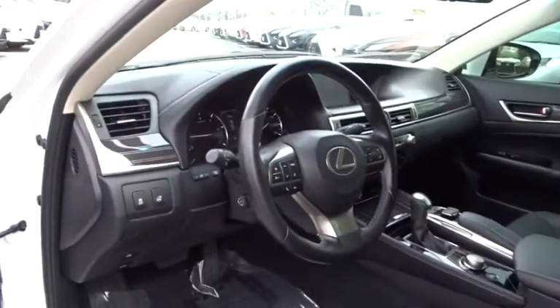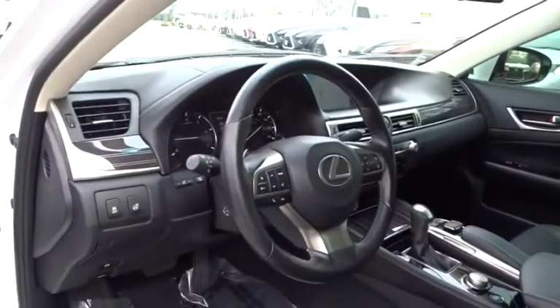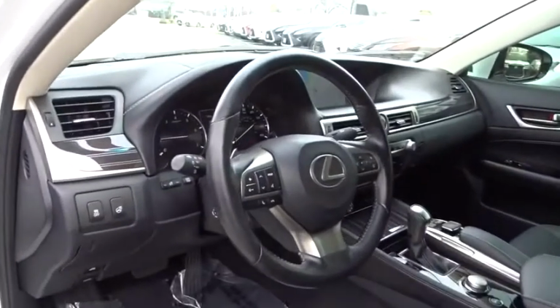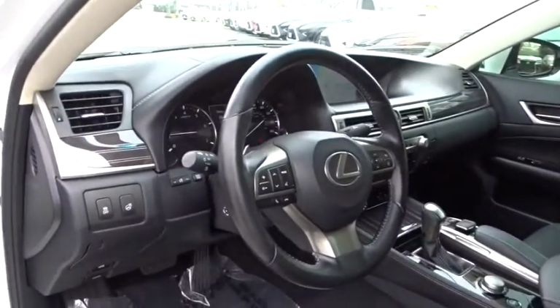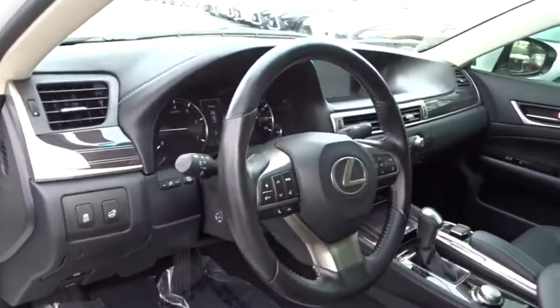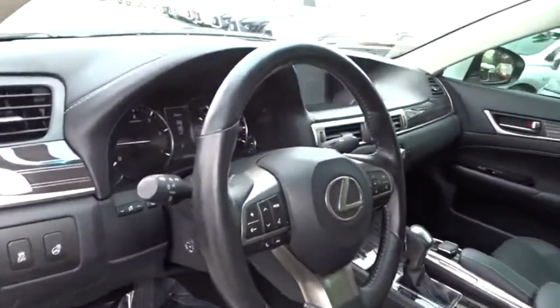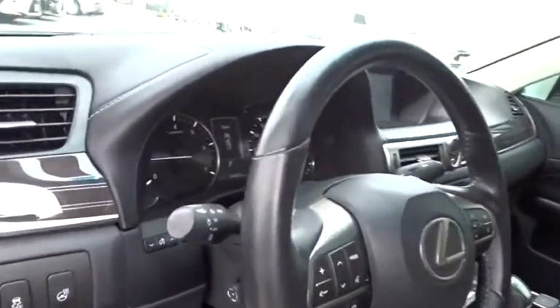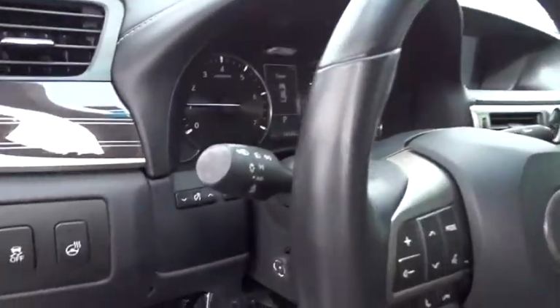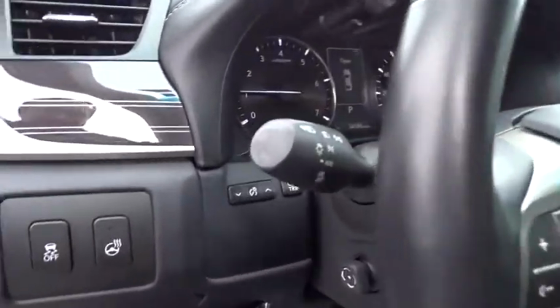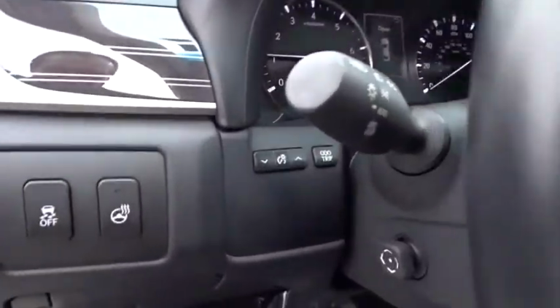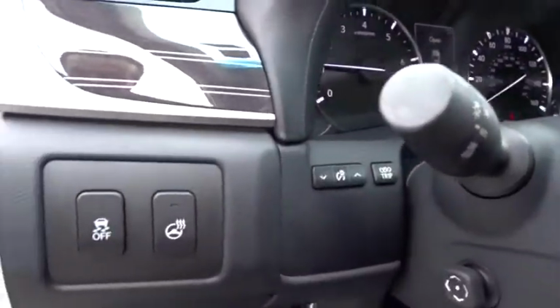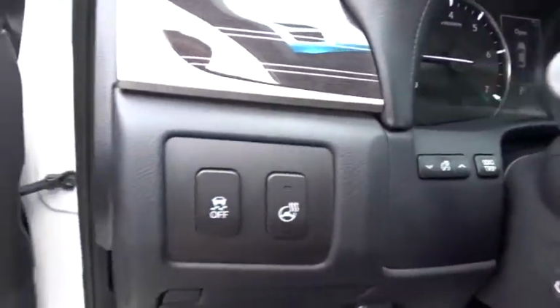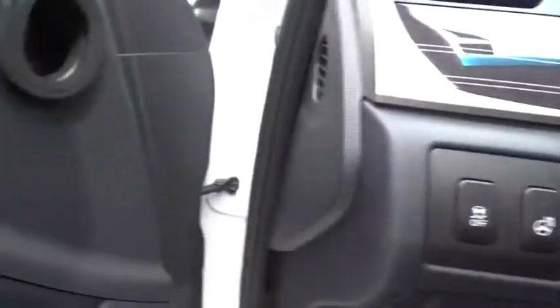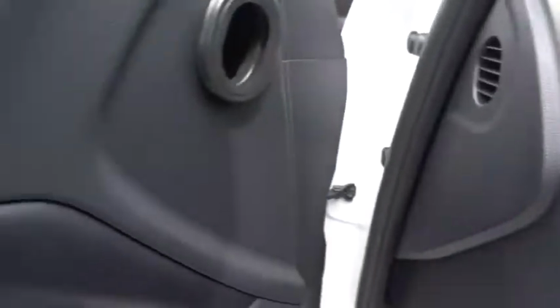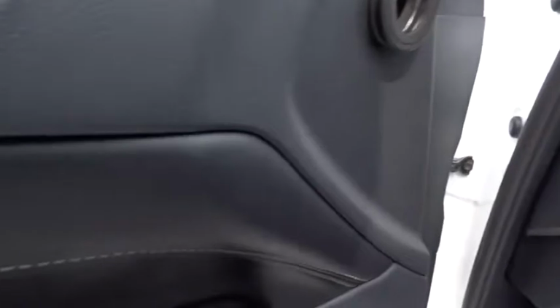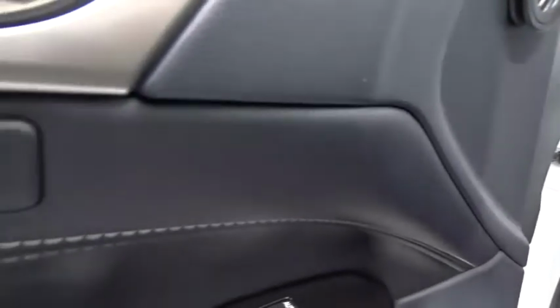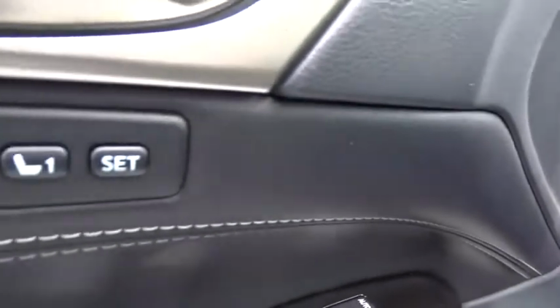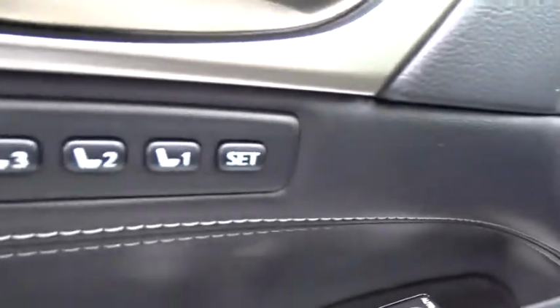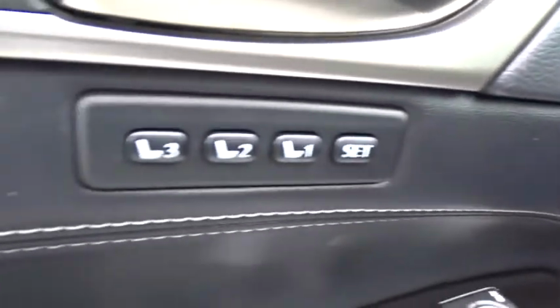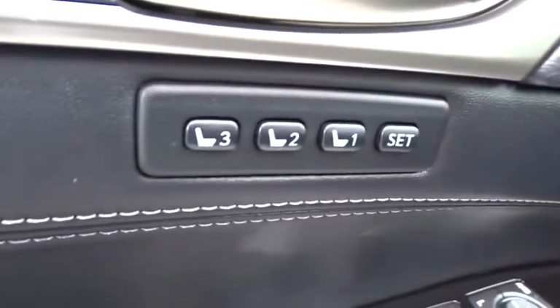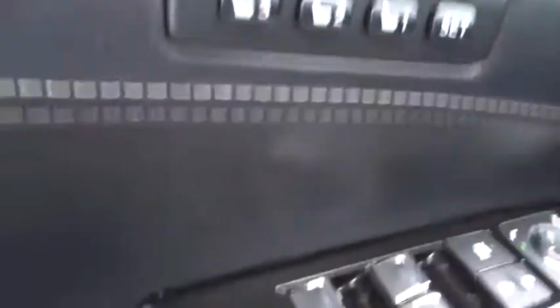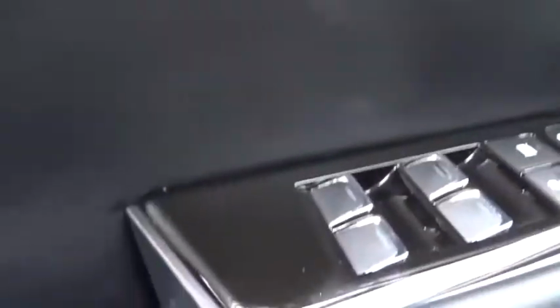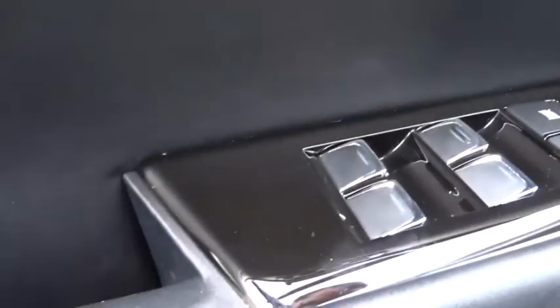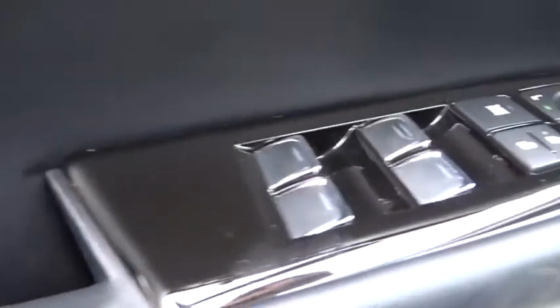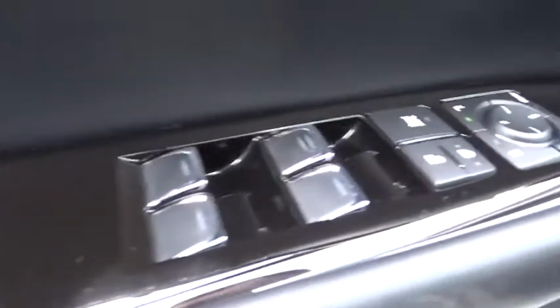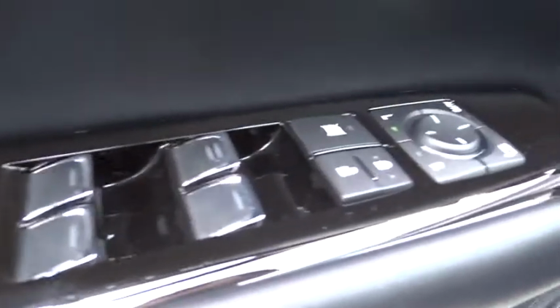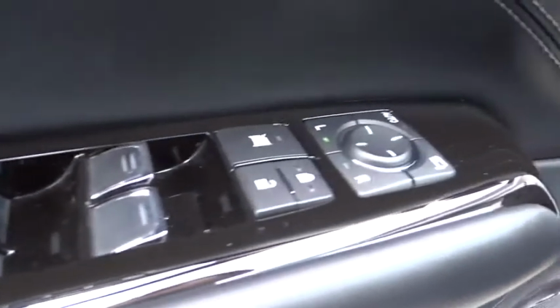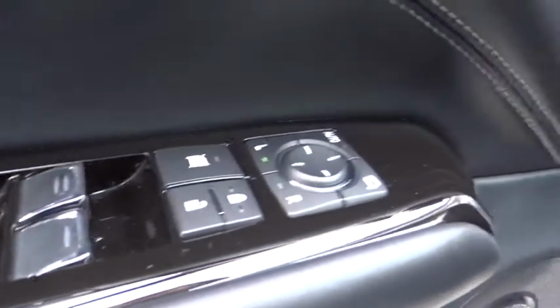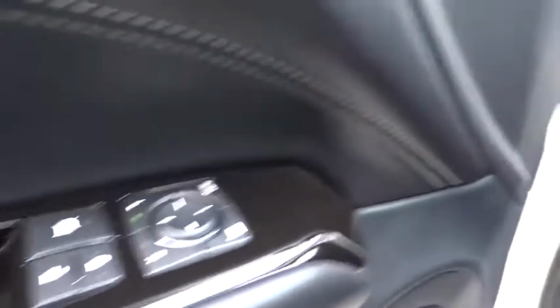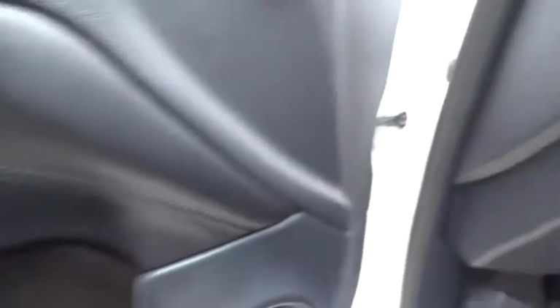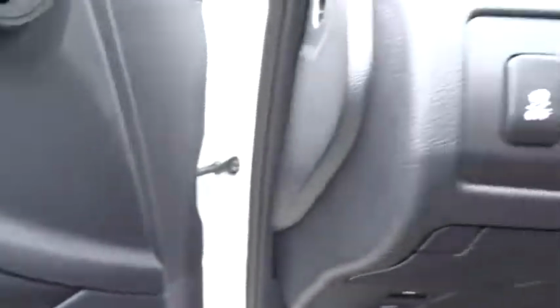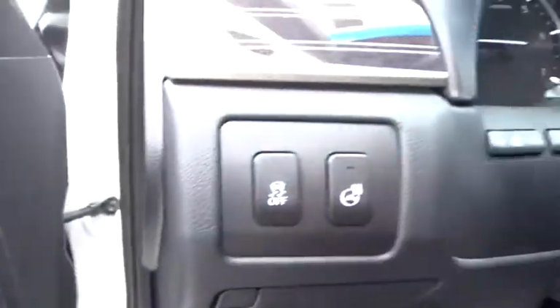Traction control, power passenger seat, navigation system, dual airbags, leather wrapped steering wheel, power steering, four-wheel disc brakes, electronic stability control, power windows.